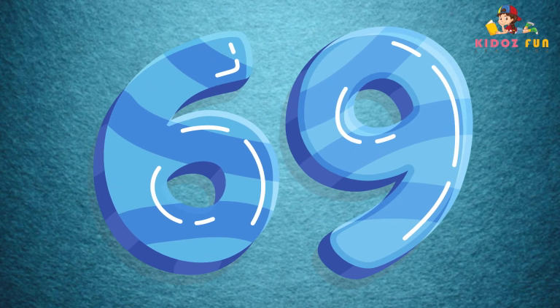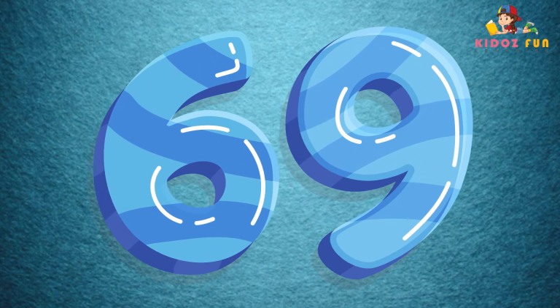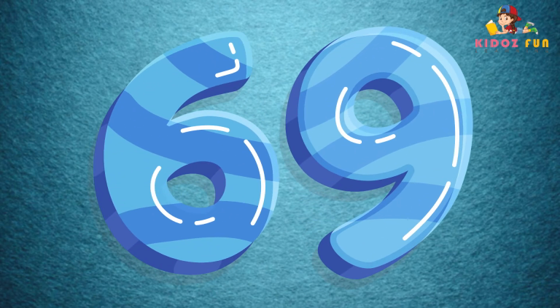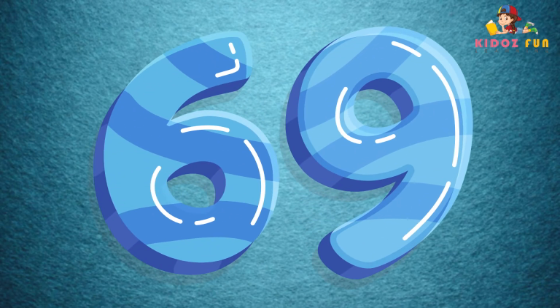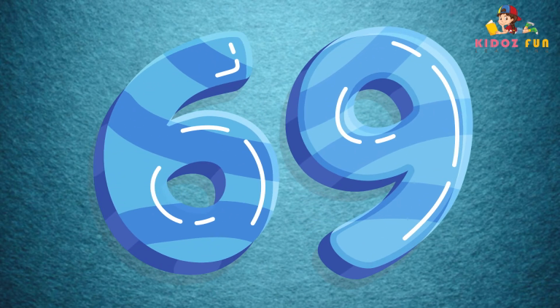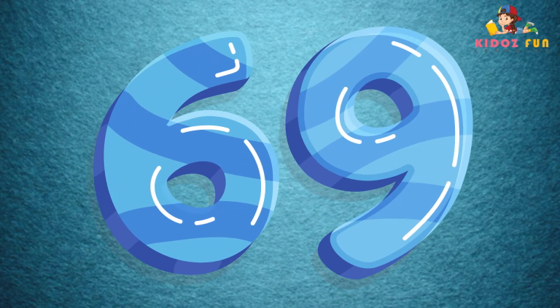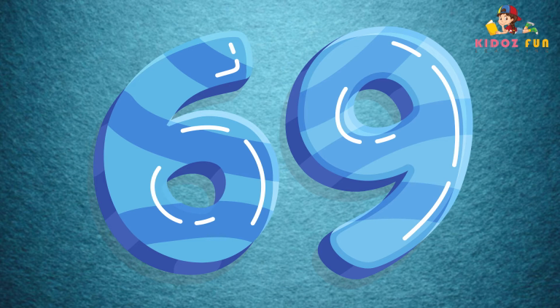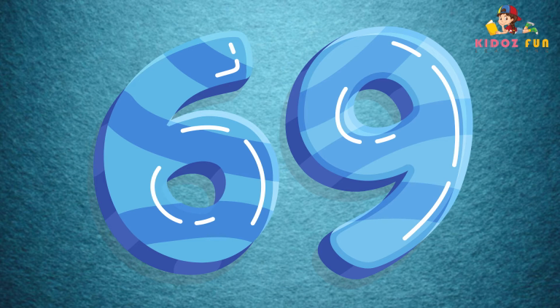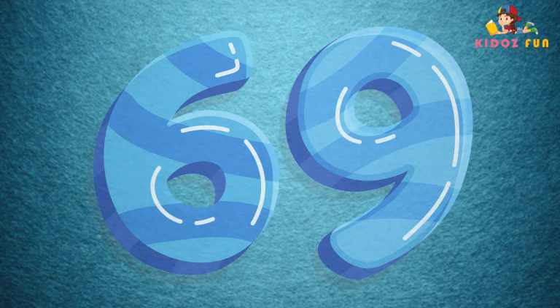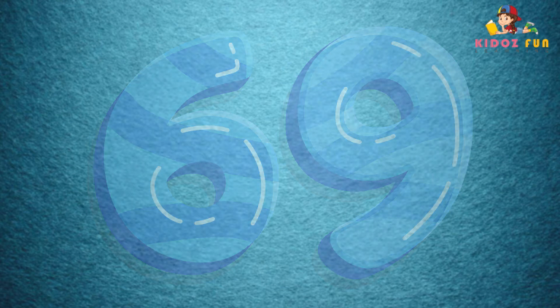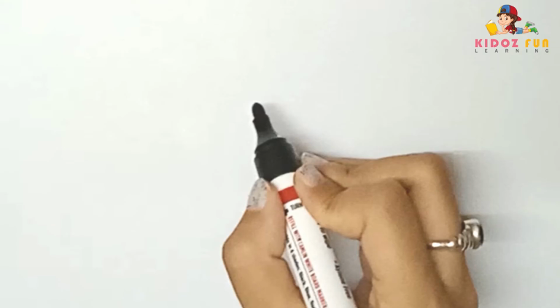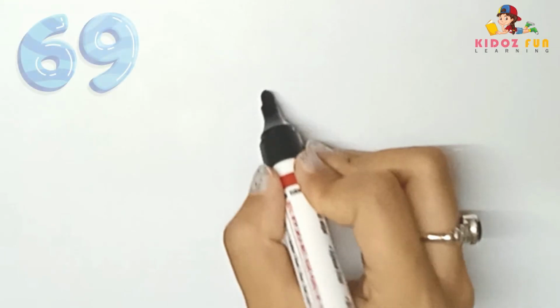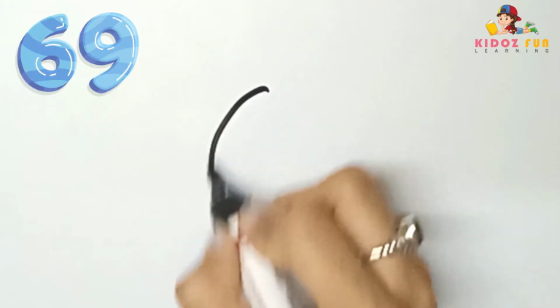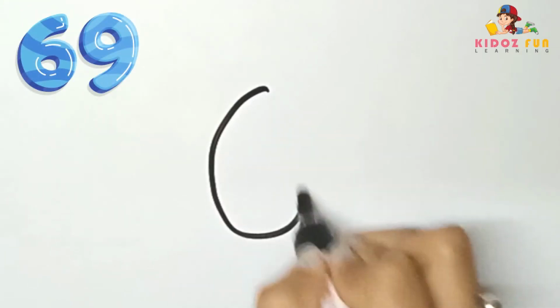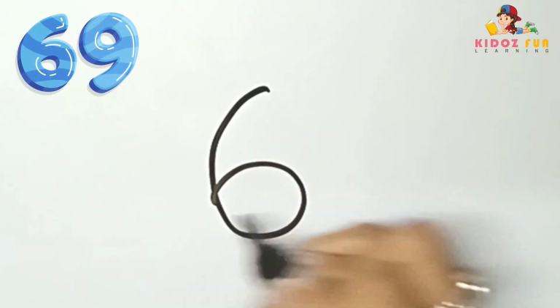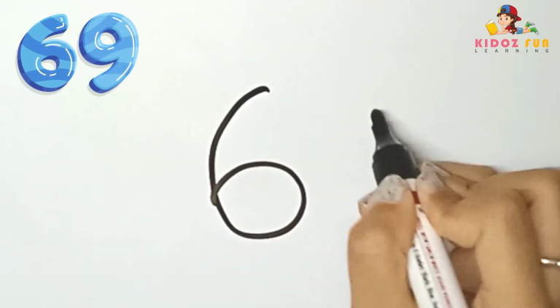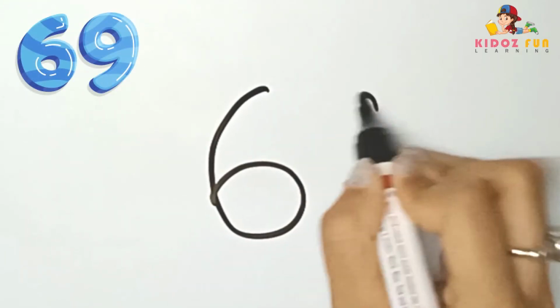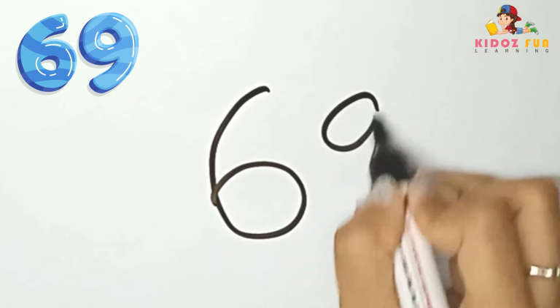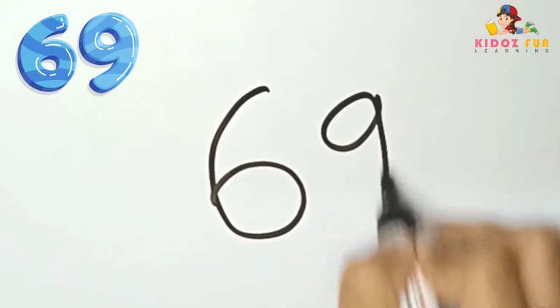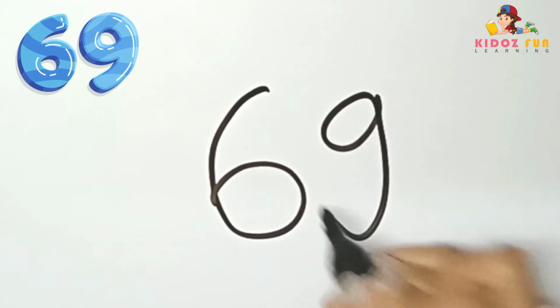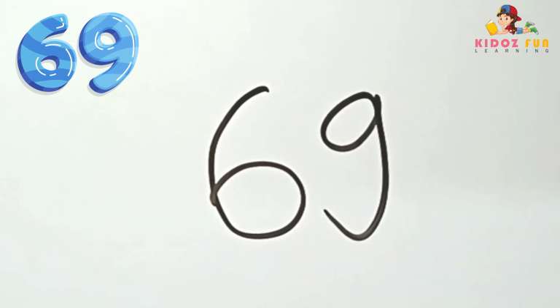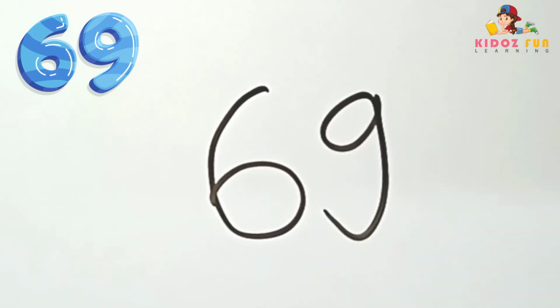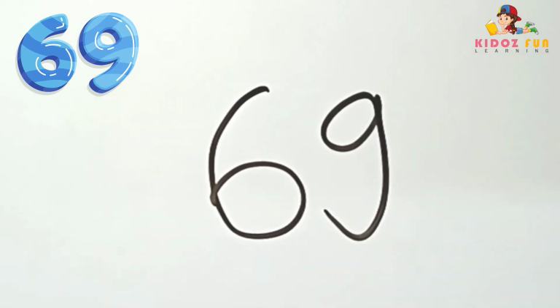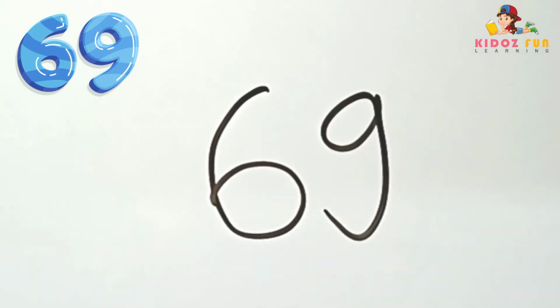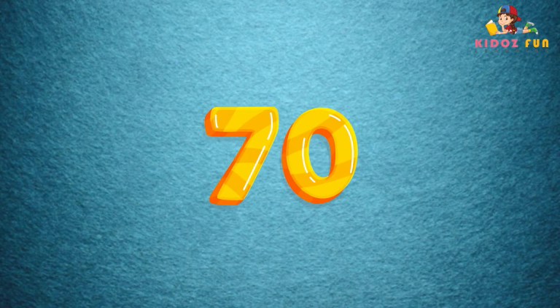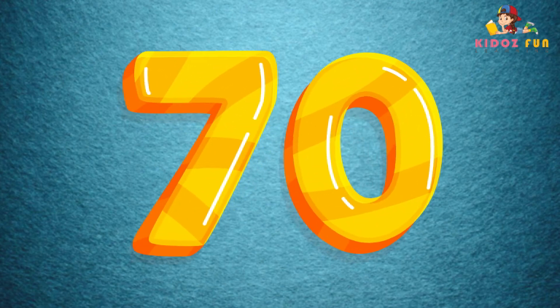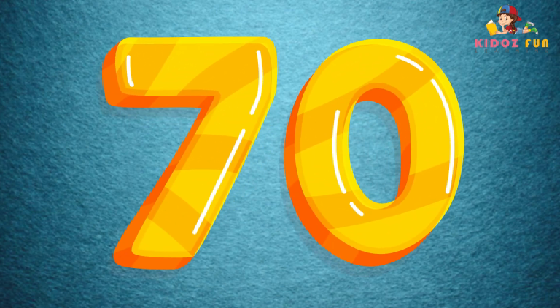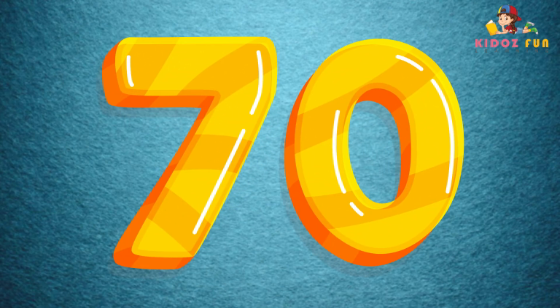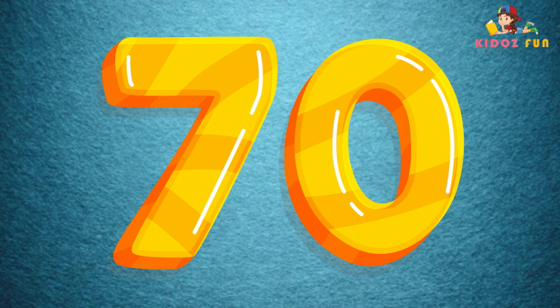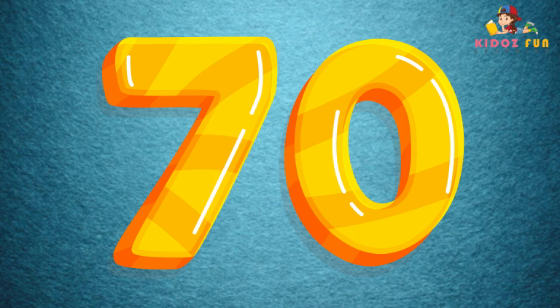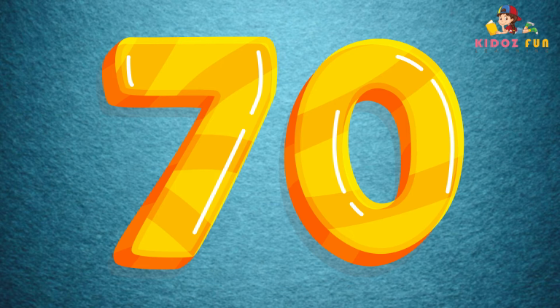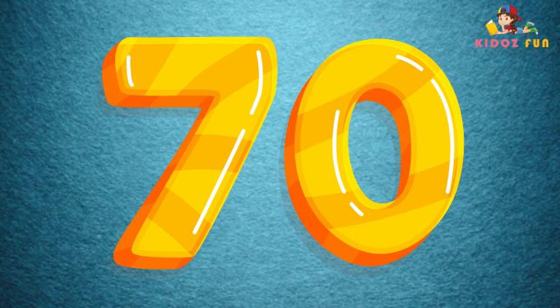69, let's write number 69. 70, let's write number 70.